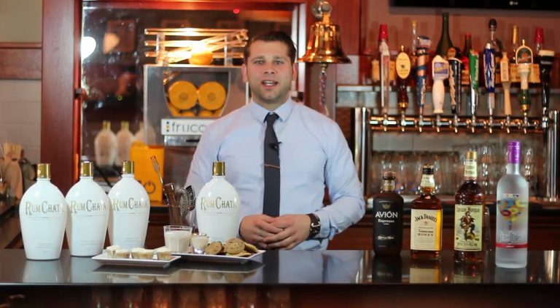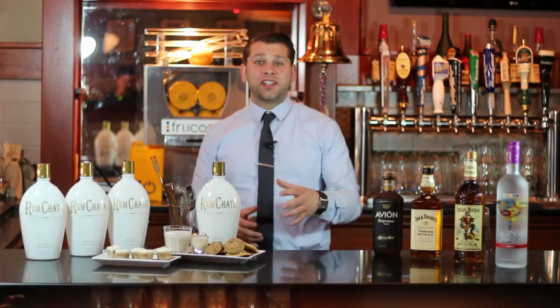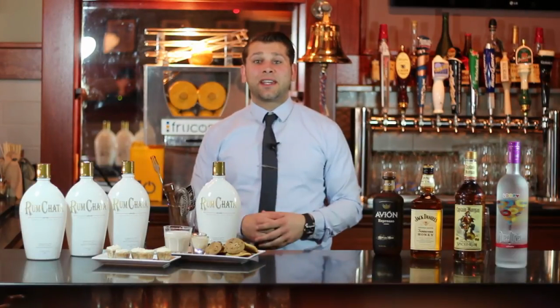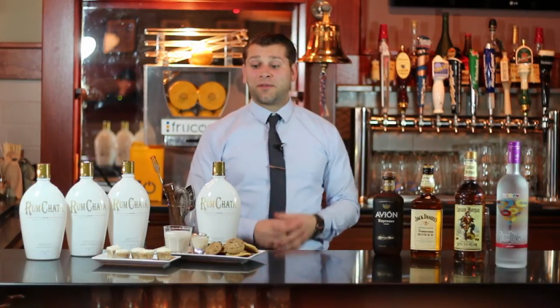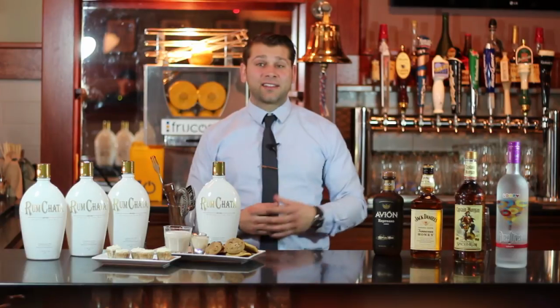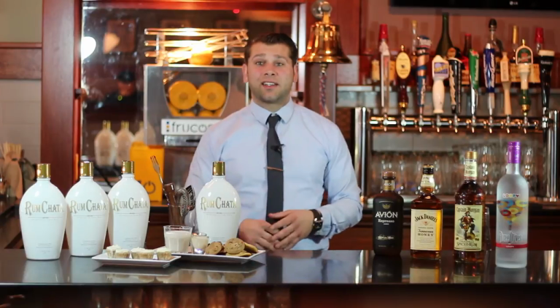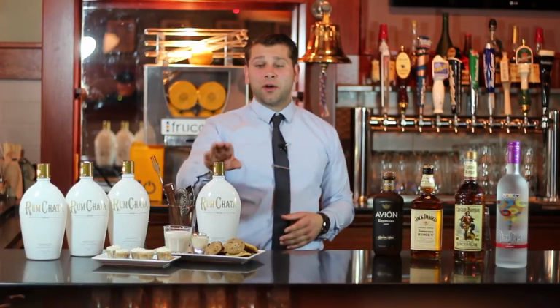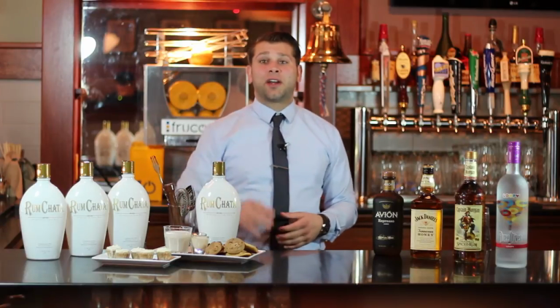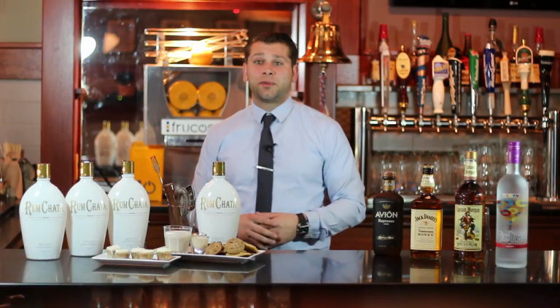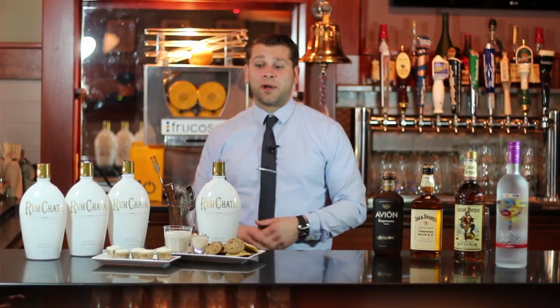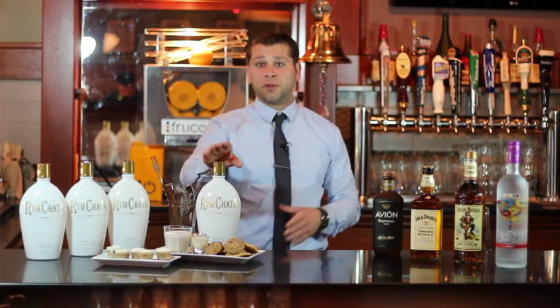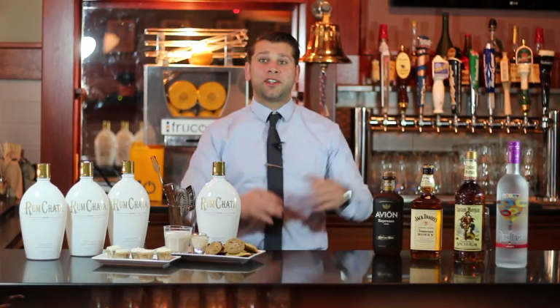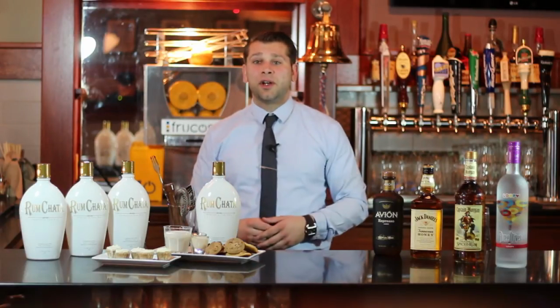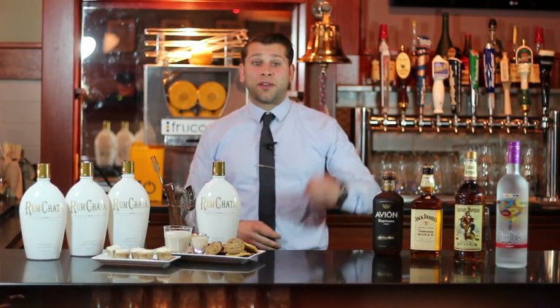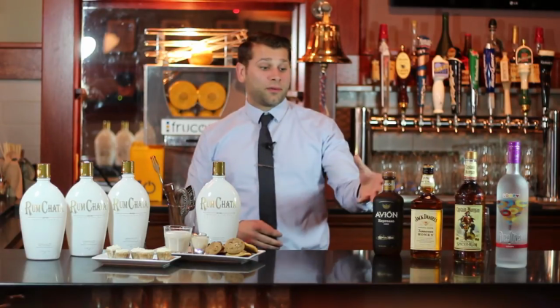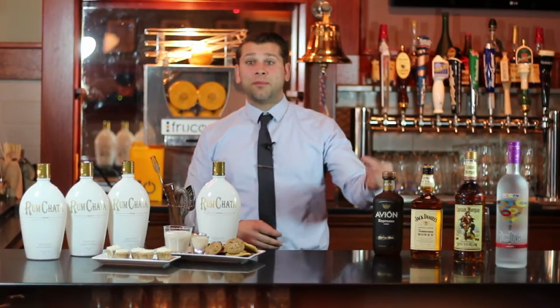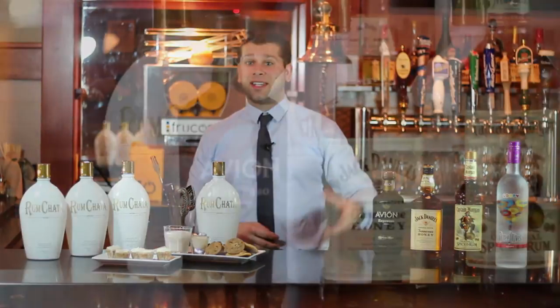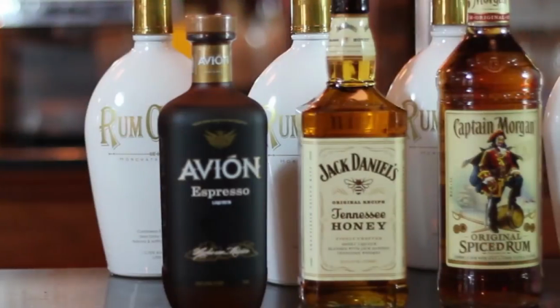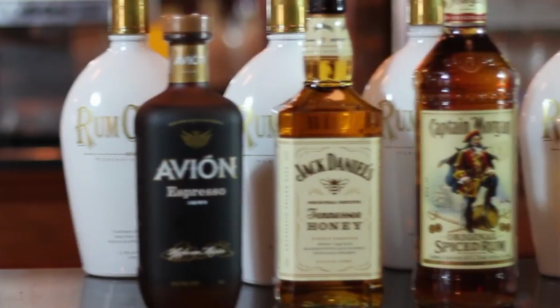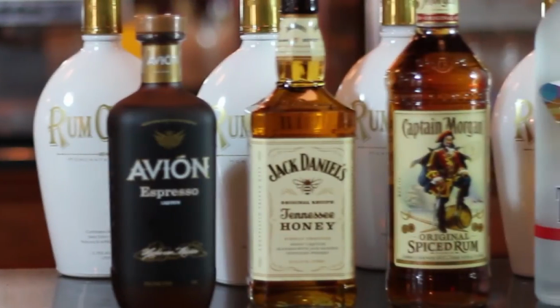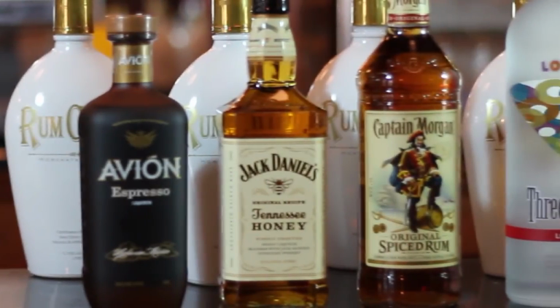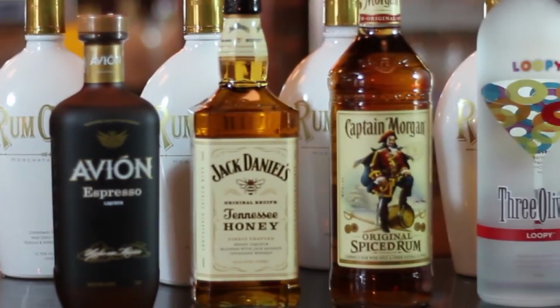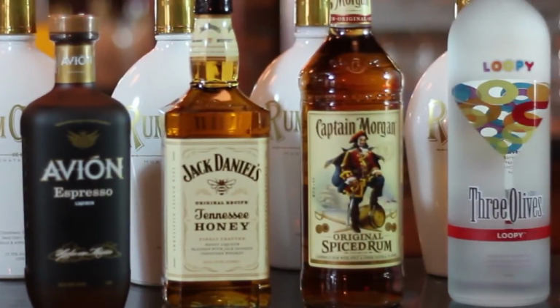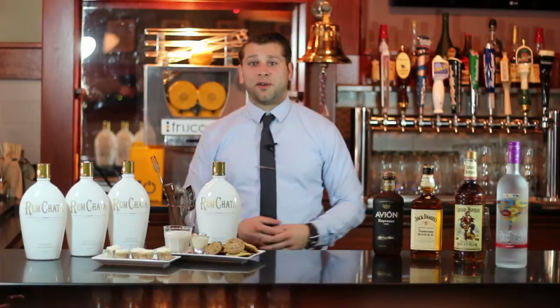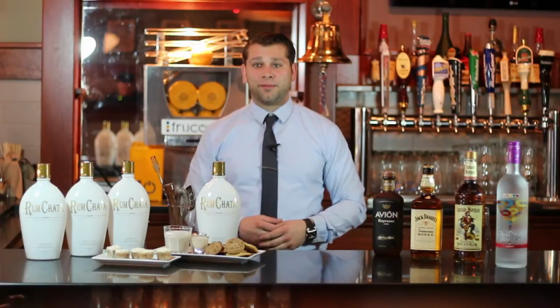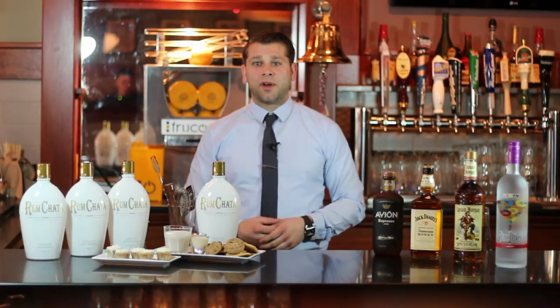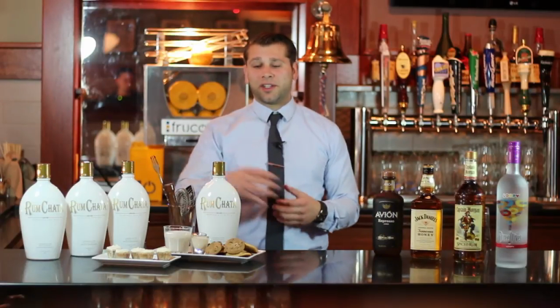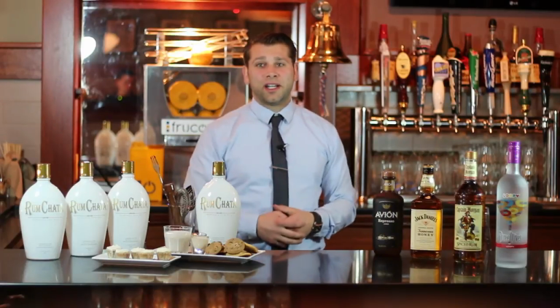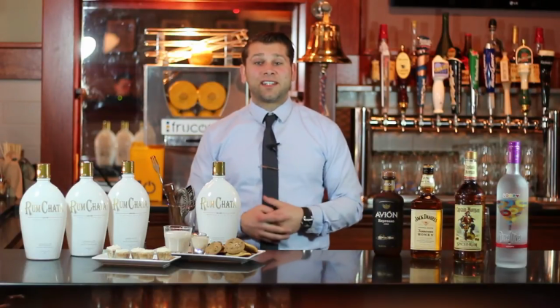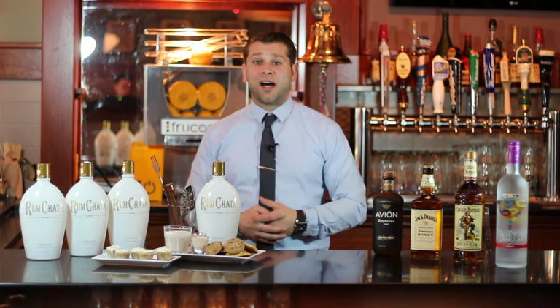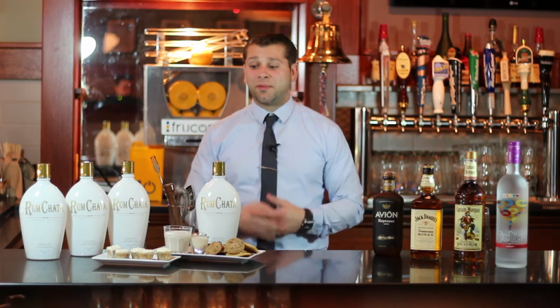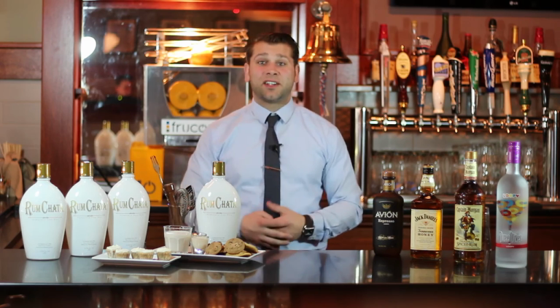In addition to making a fantastic cocktail, Rumchata also pairs well at a two to one ratio with rum, tequila, vodka, whiskey, and so on. Also, it's a fantastic complement to many desserts.